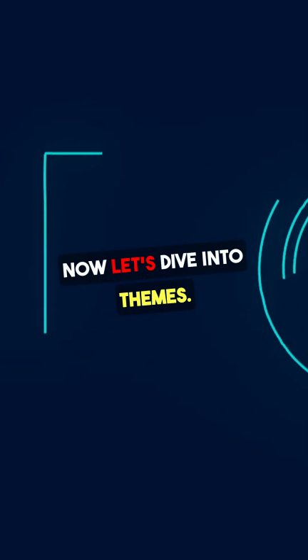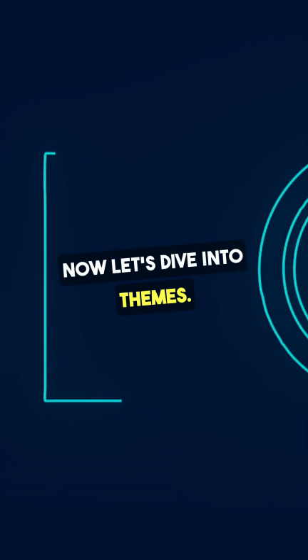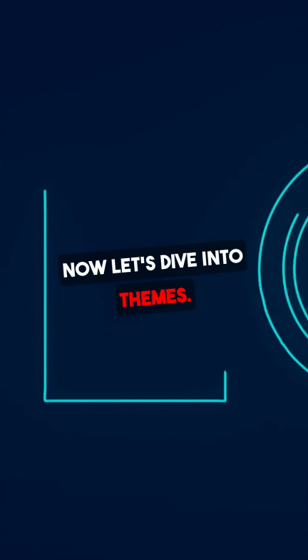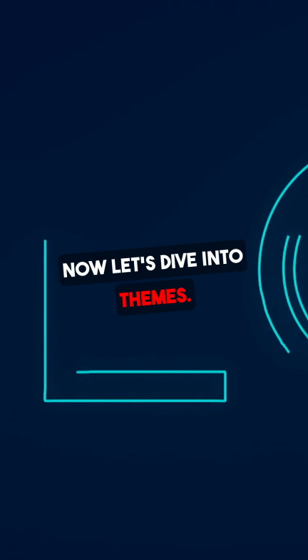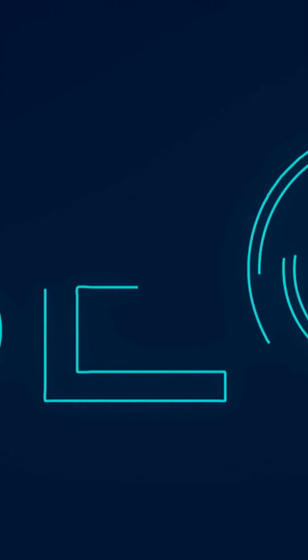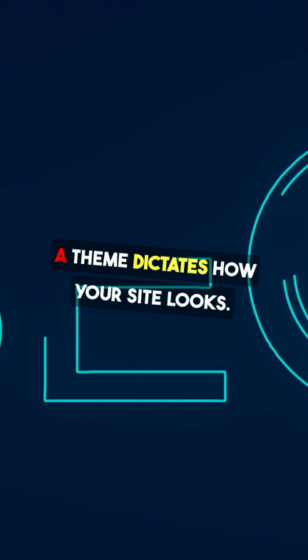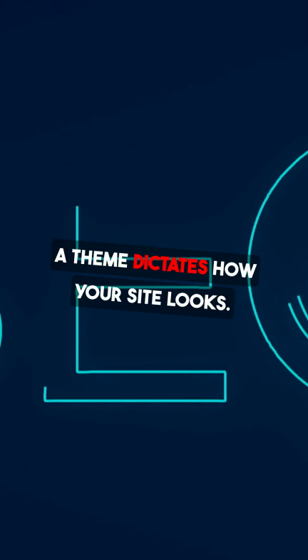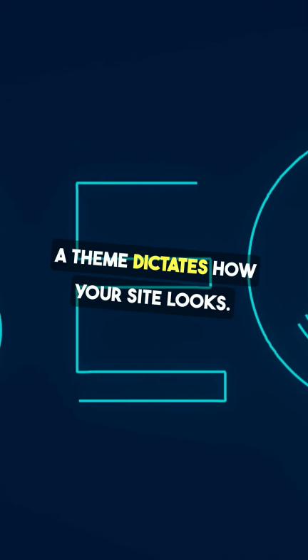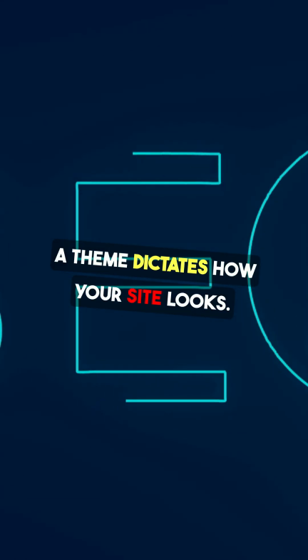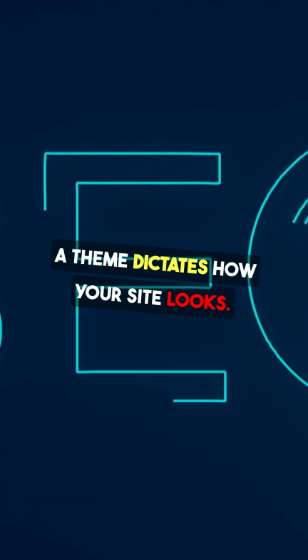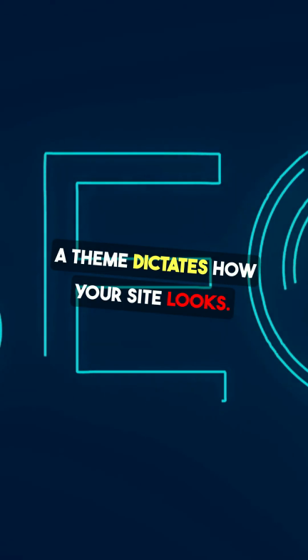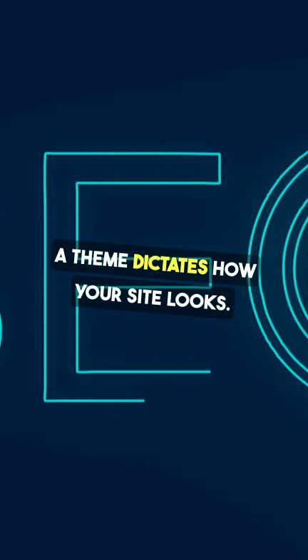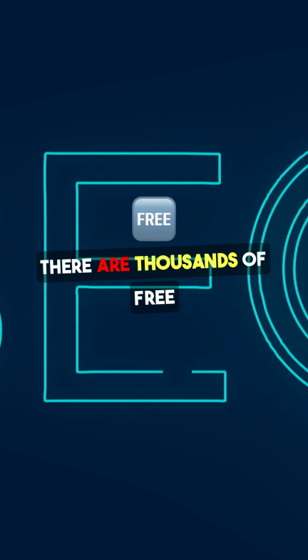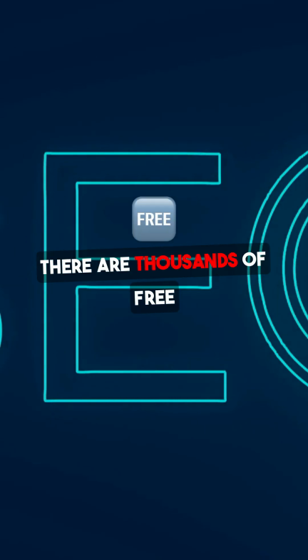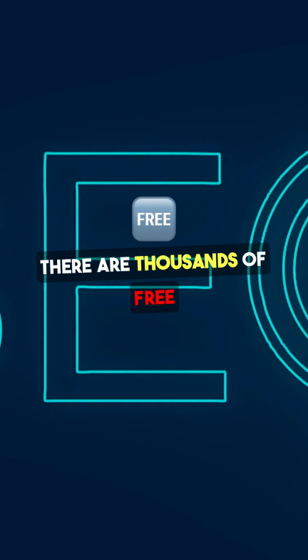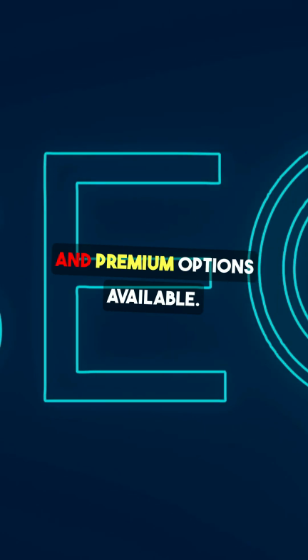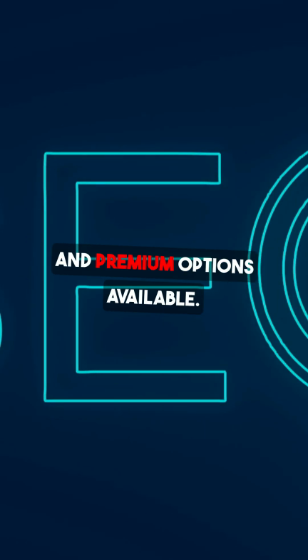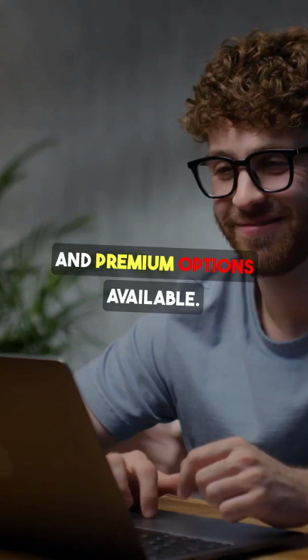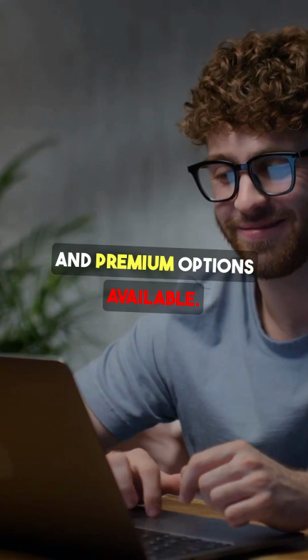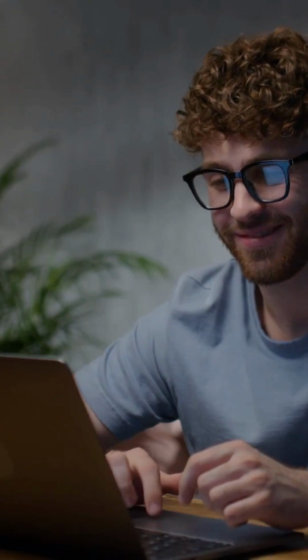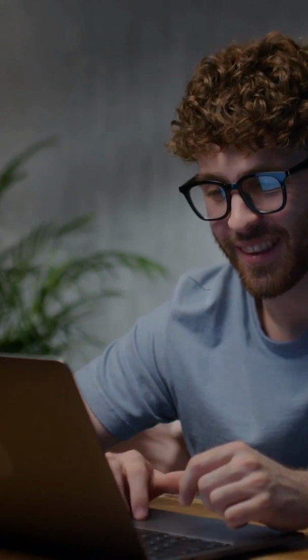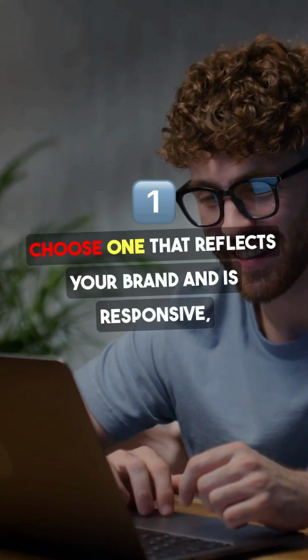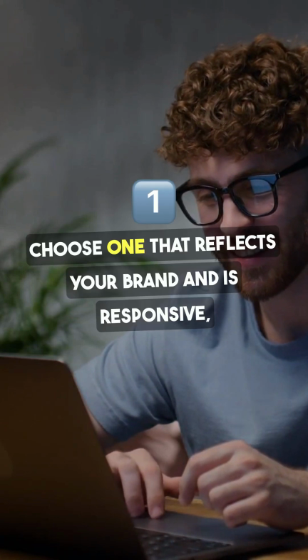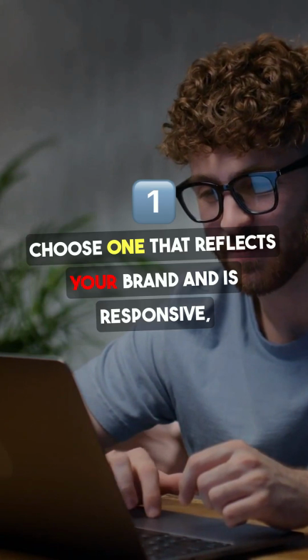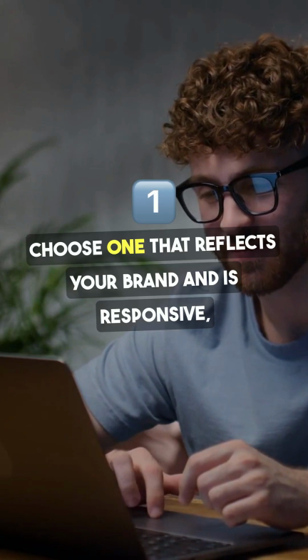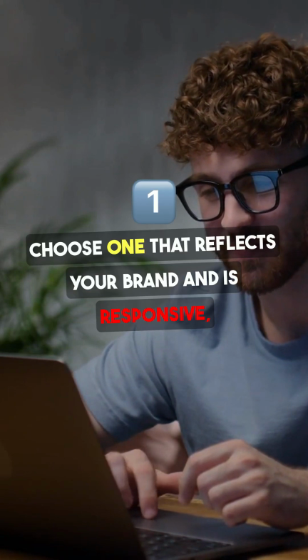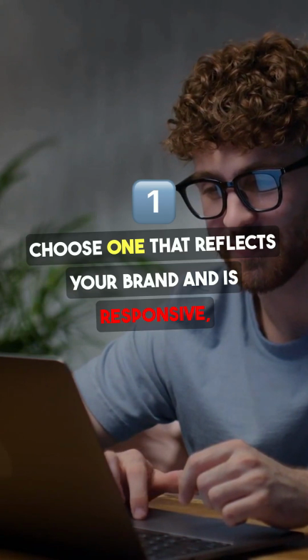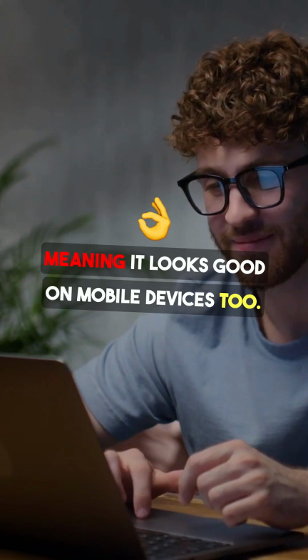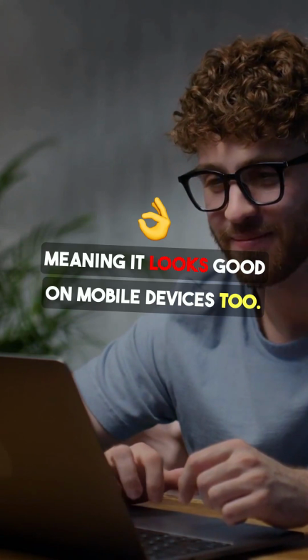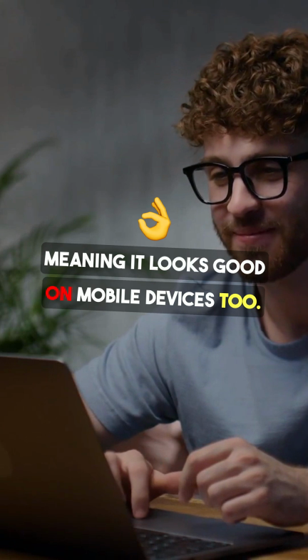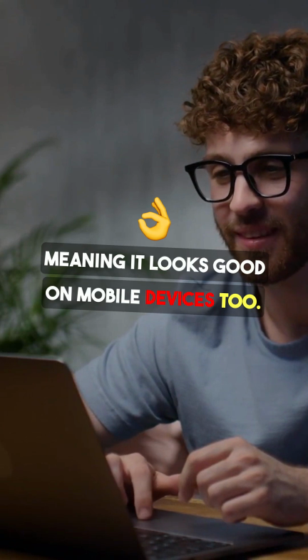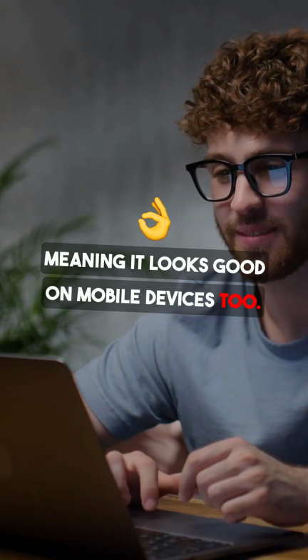Now let's dive into themes. A theme dictates how your site looks. There are thousands of free and premium options available. Choose one that reflects your brand and is responsive, meaning it looks good on mobile devices too.